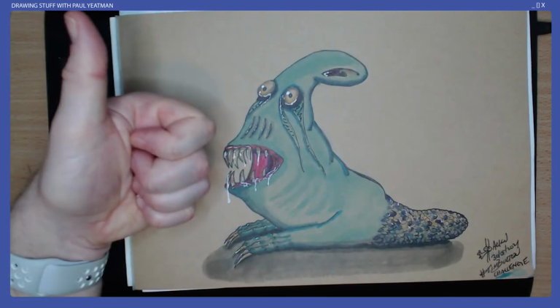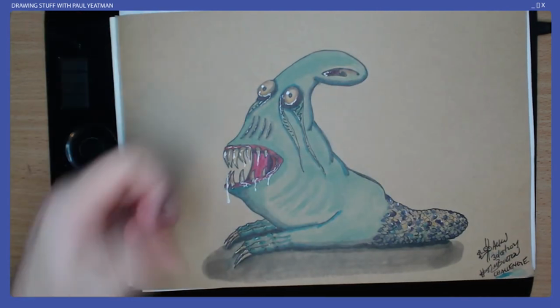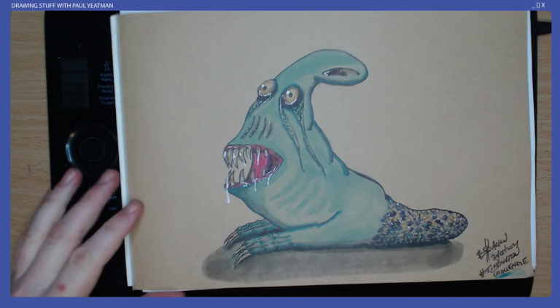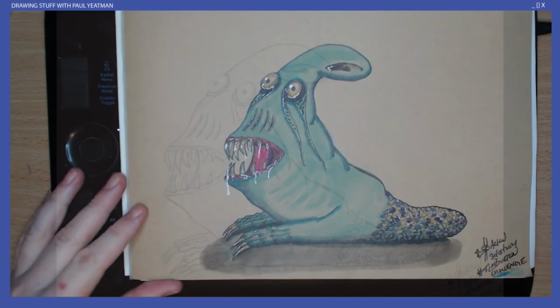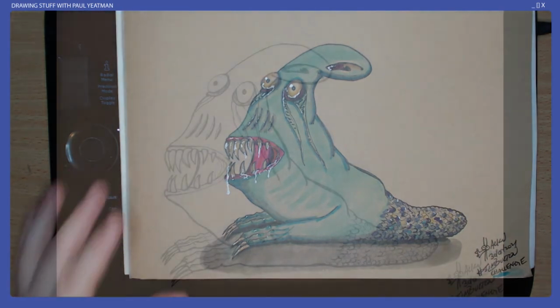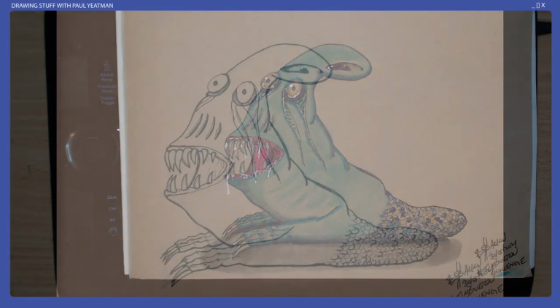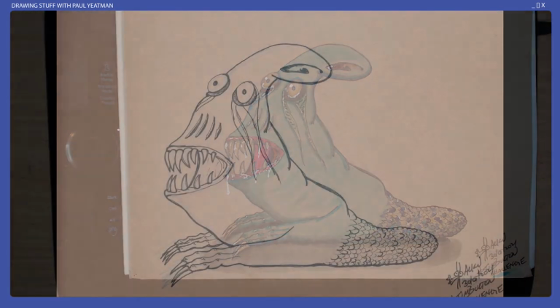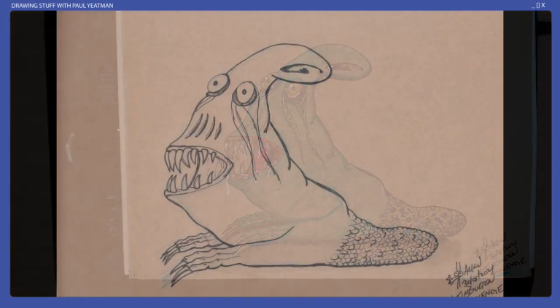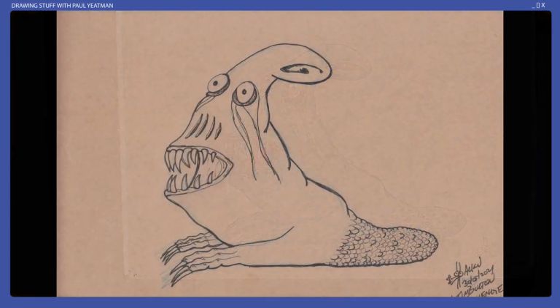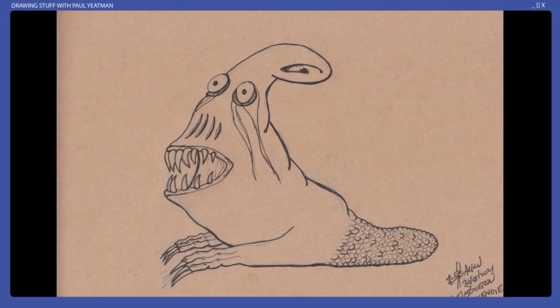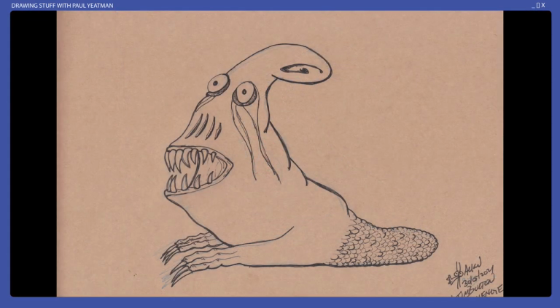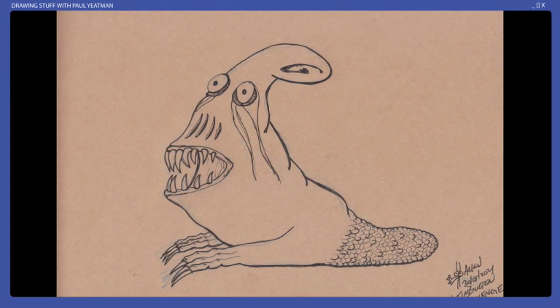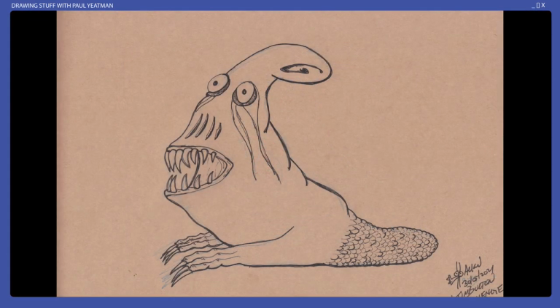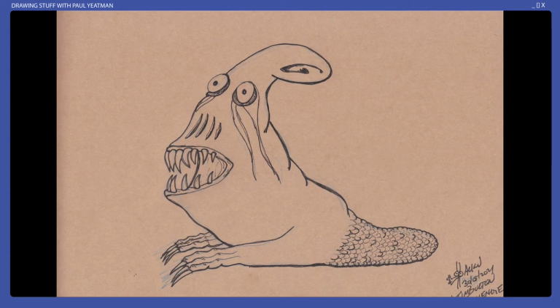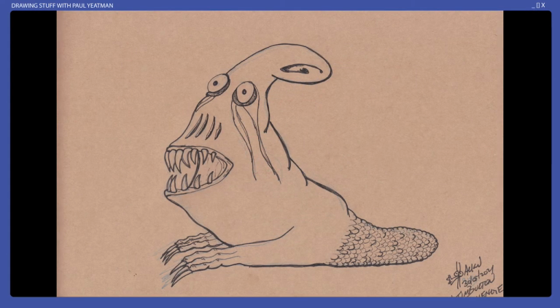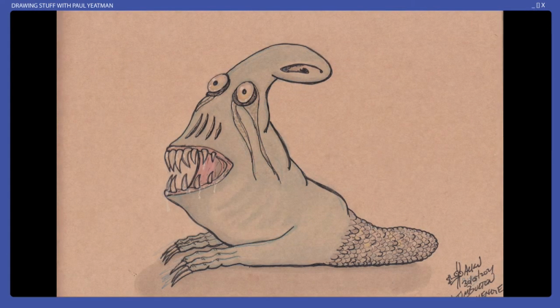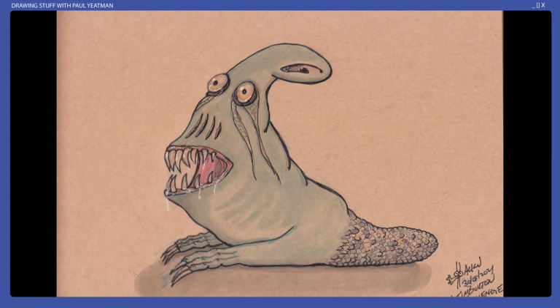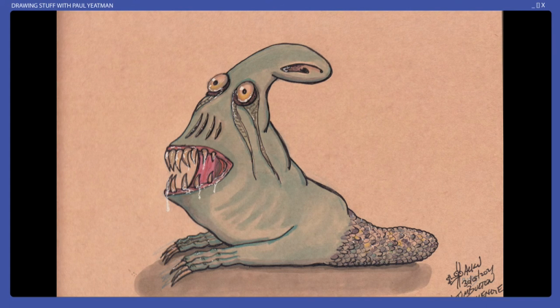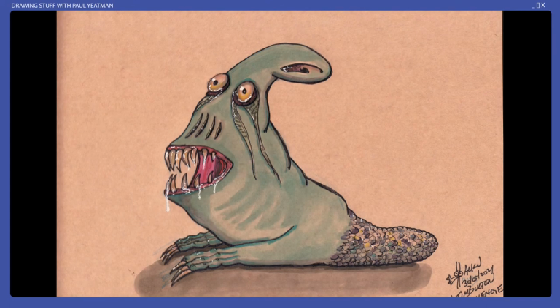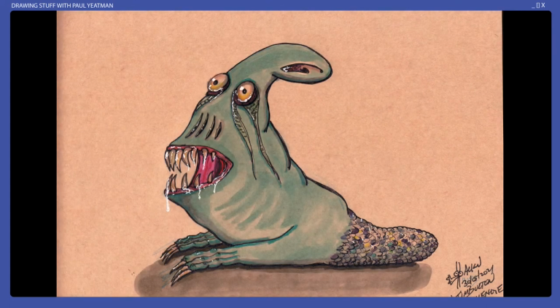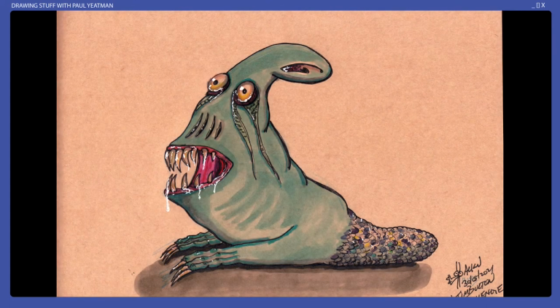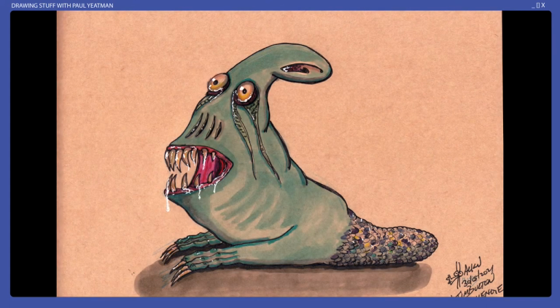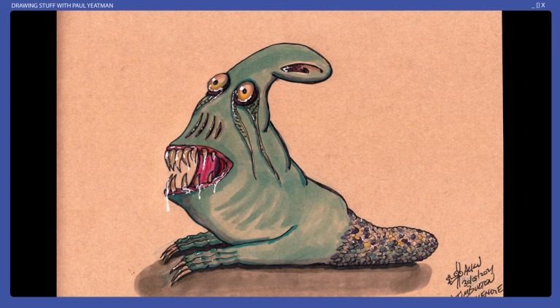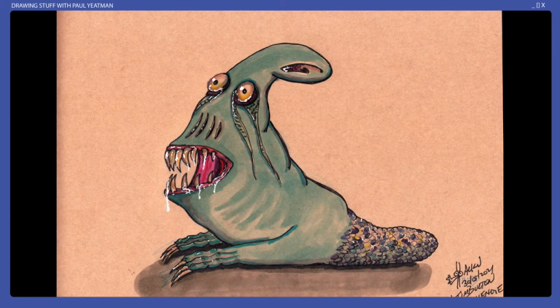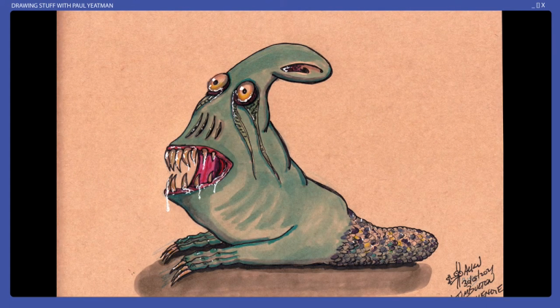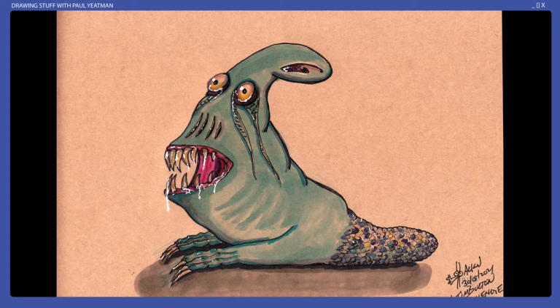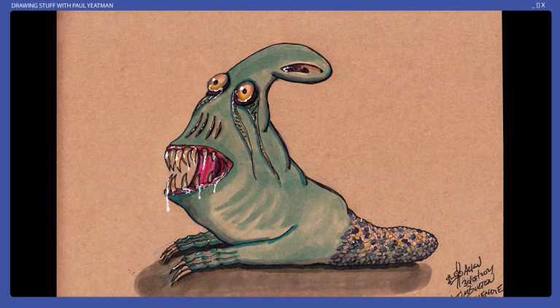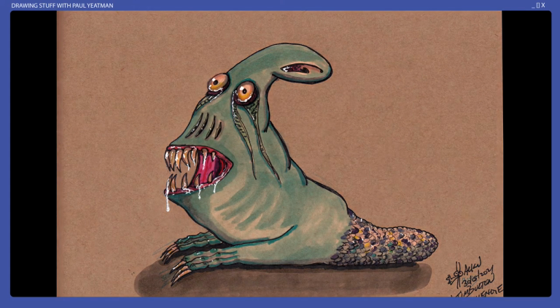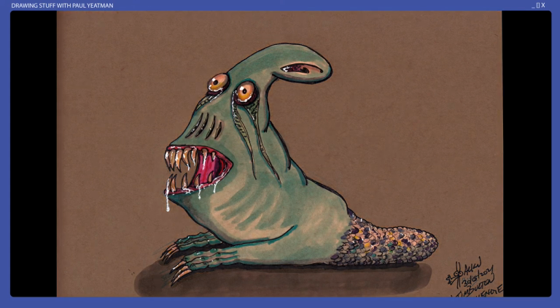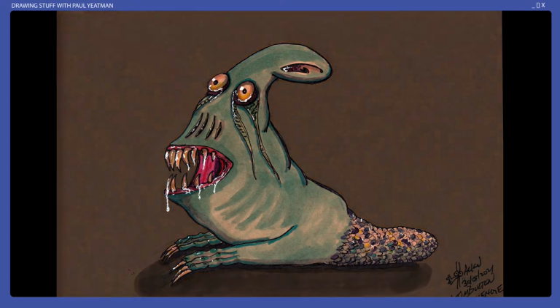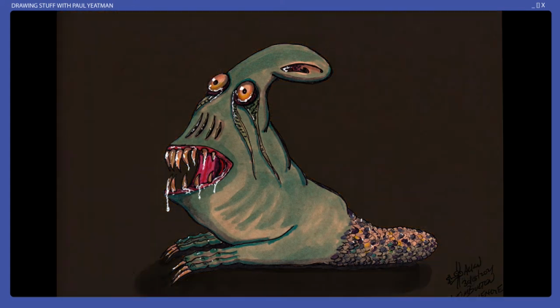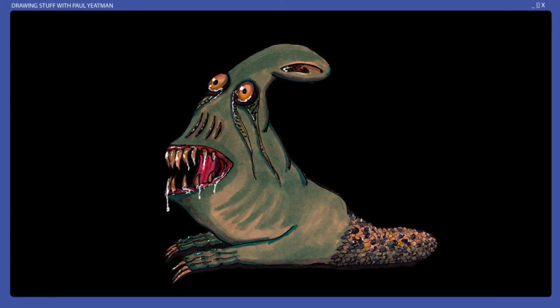Time for the thumbs up of approval! So what do you think? Have a go at your own Burton-esque designs and tag me in the comments or on social media.